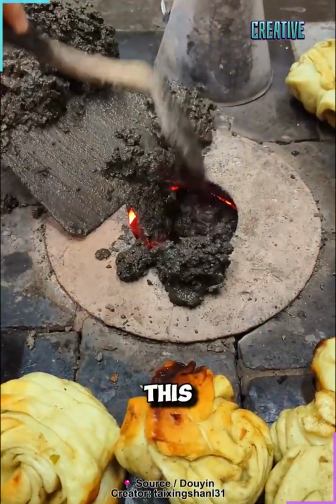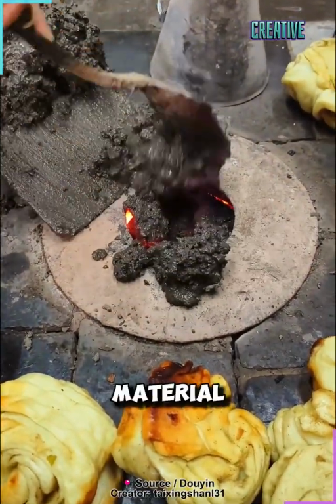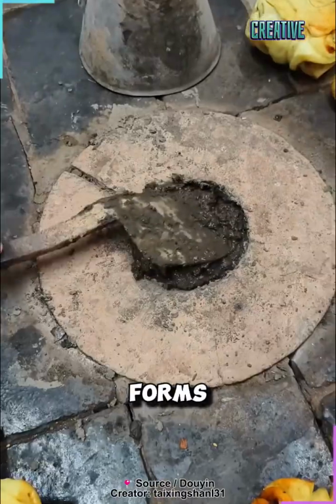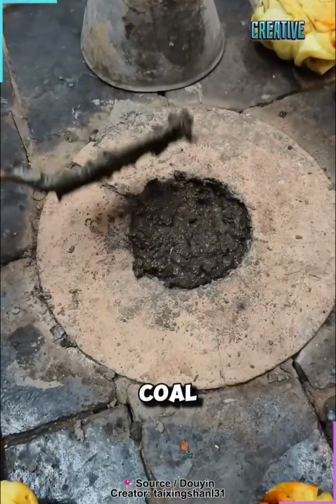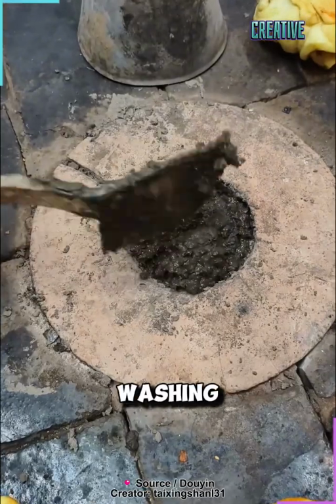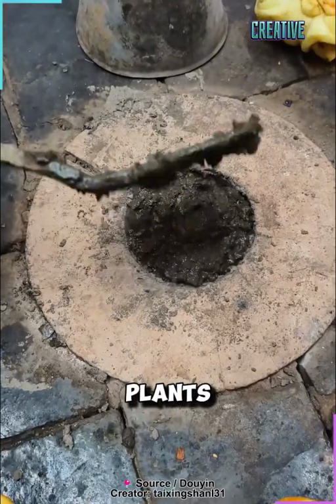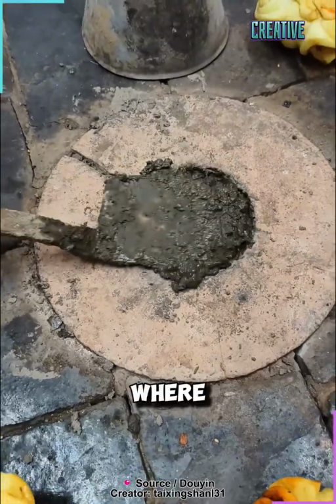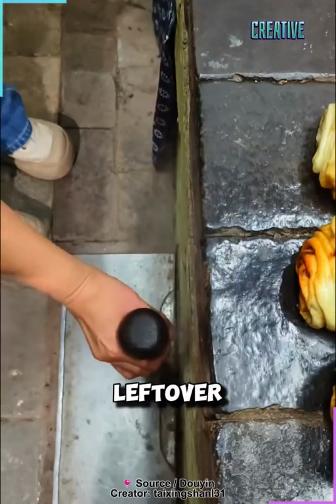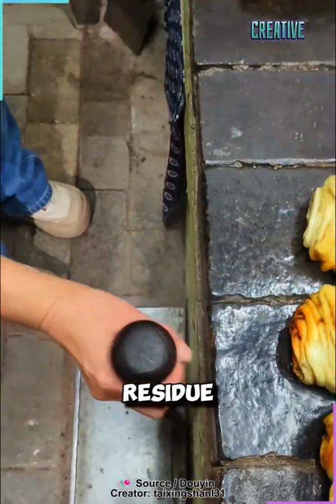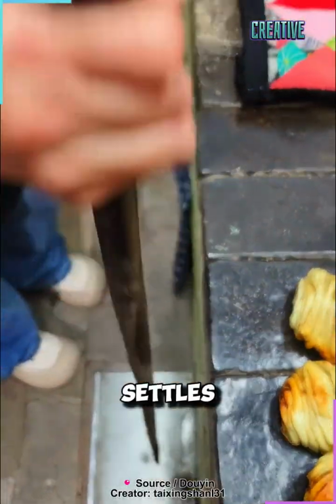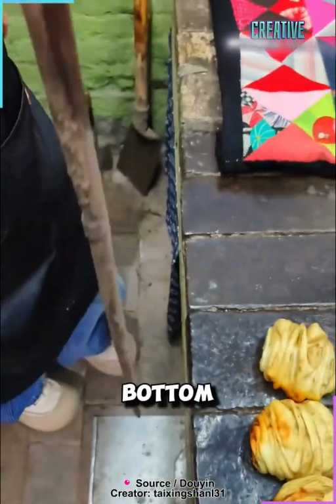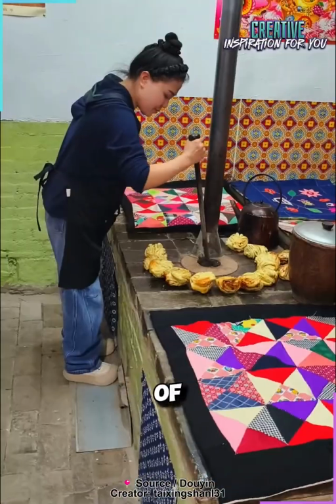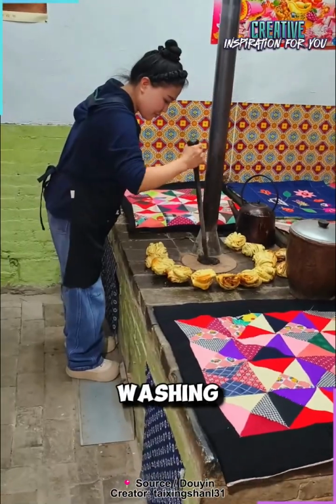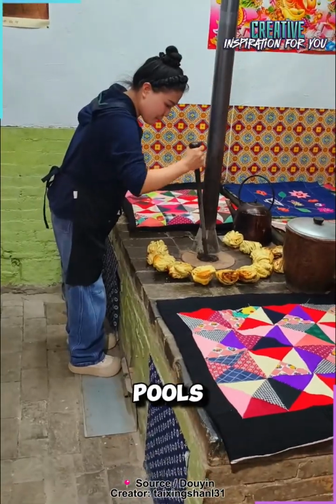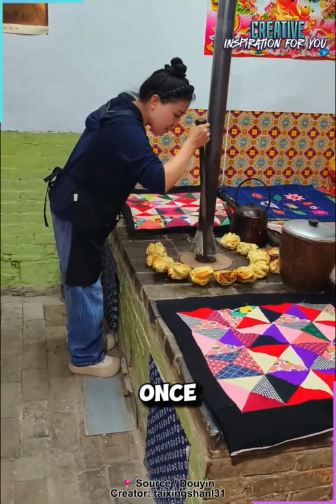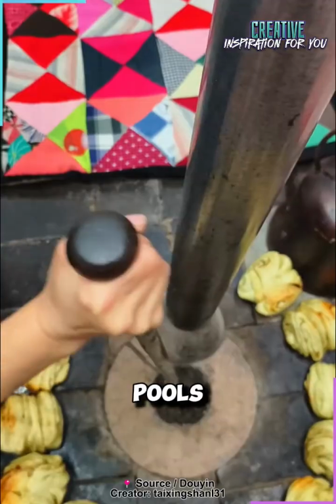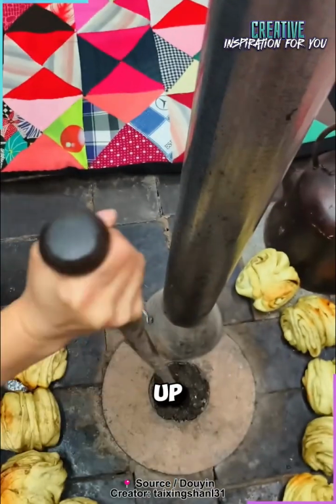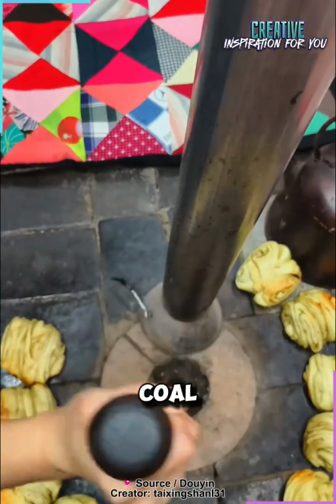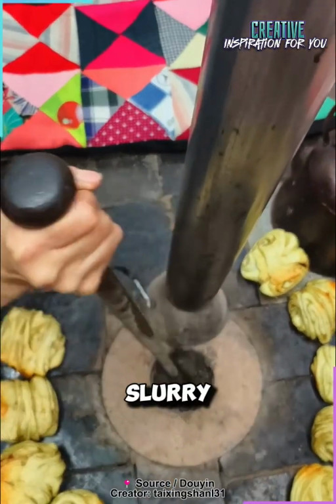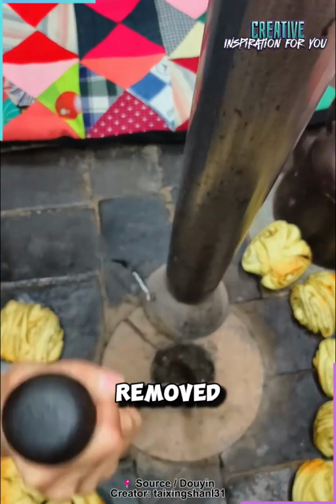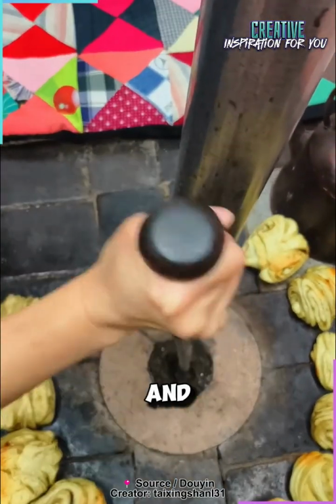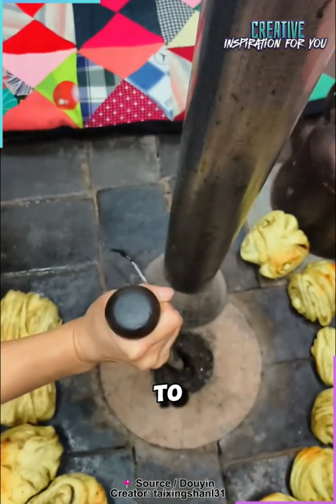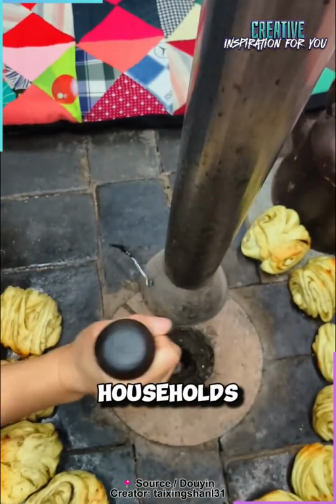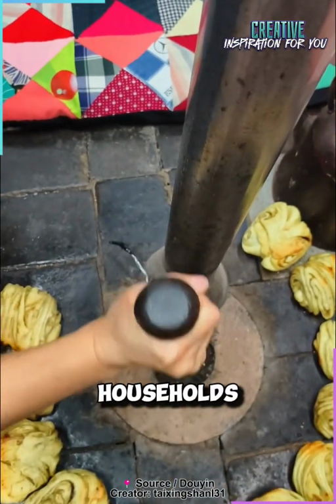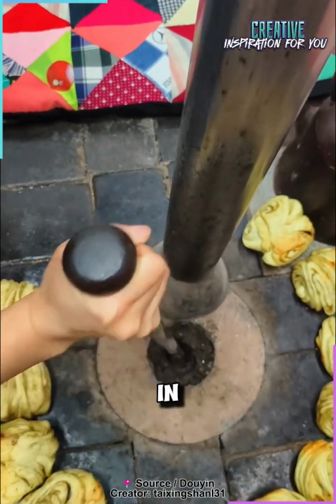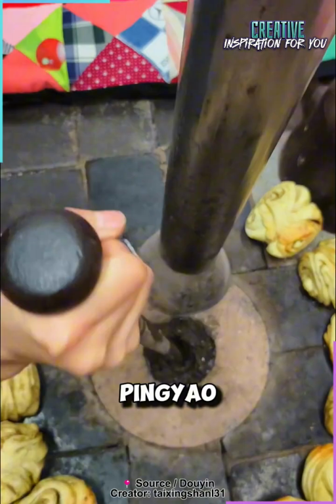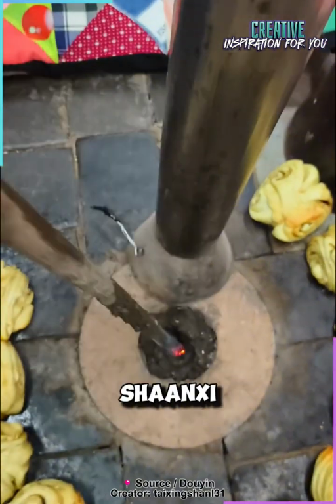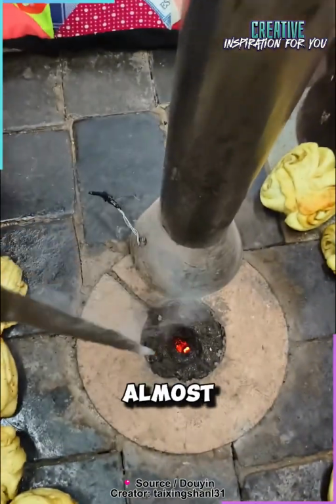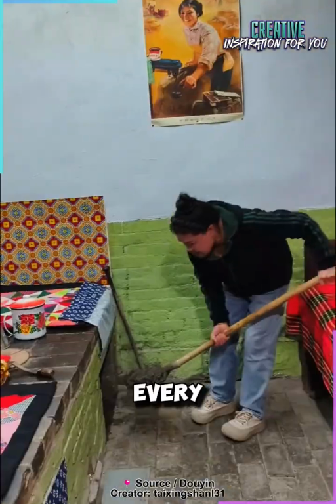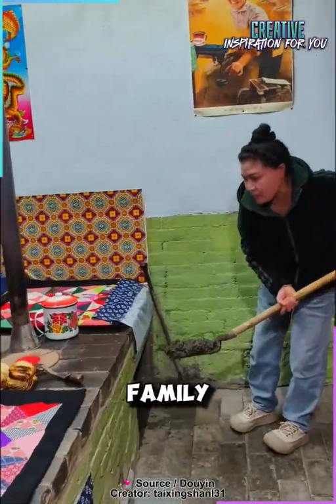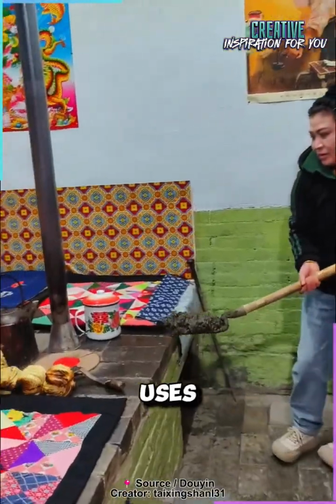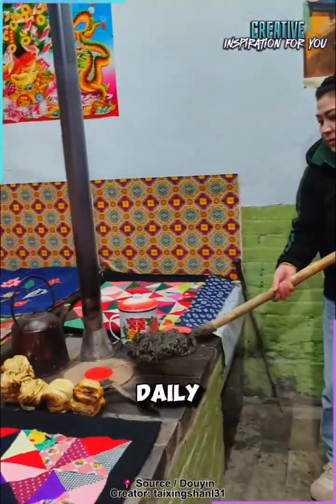This material forms at coal washing plants, where the leftover residue settles at the bottom of large washing pools. Once the pools fill up, the coal slurry is removed and sold to local households. In Pingyao, Shanxi, almost every family uses it daily.